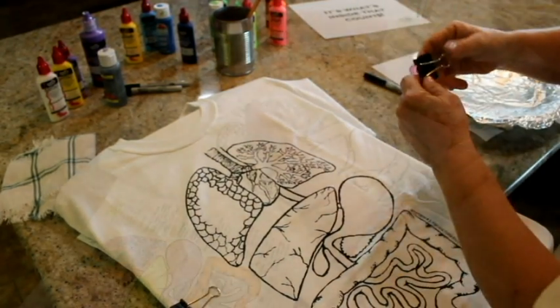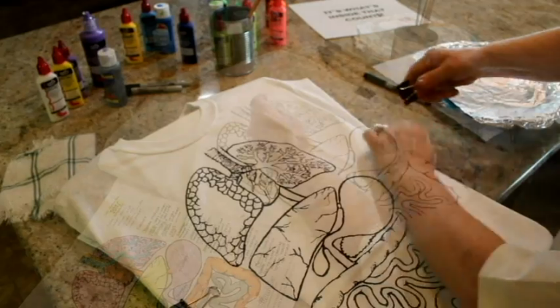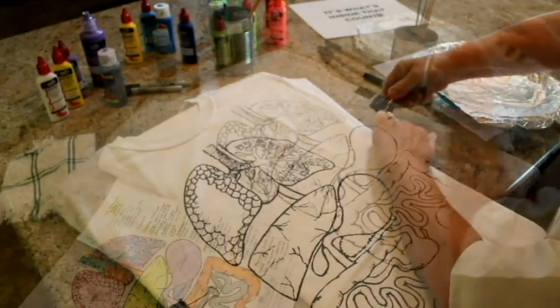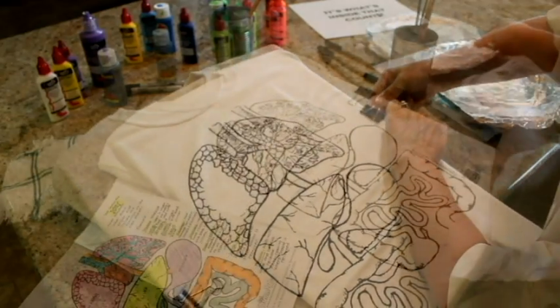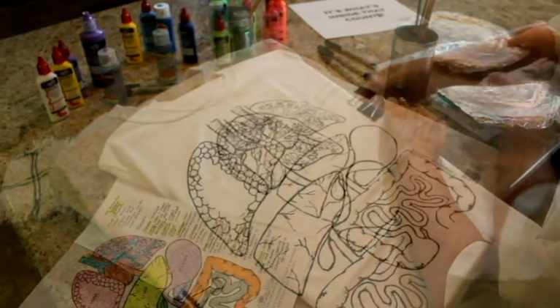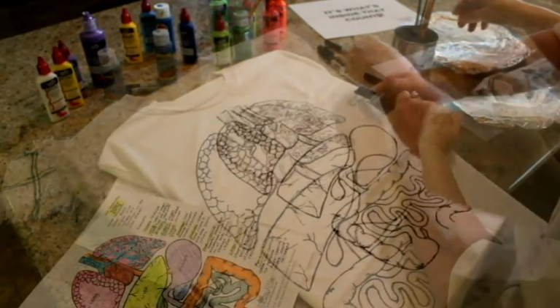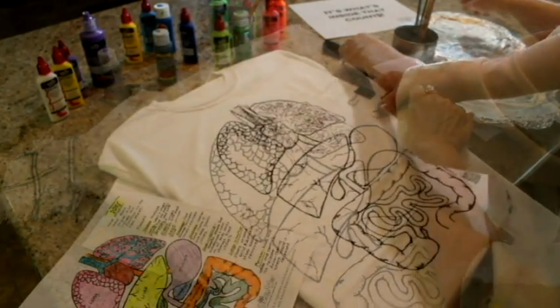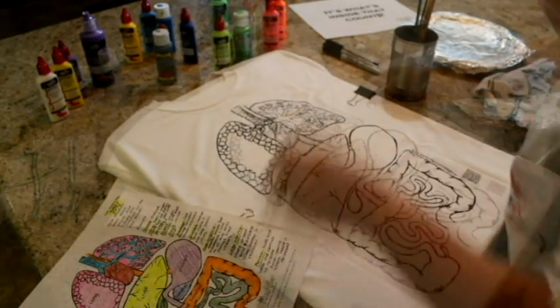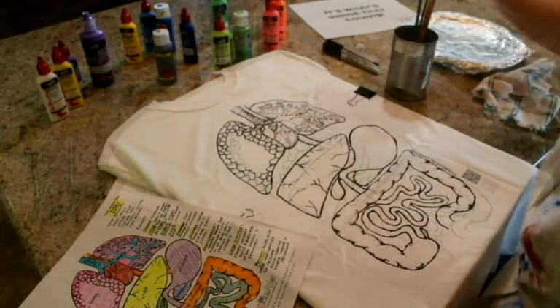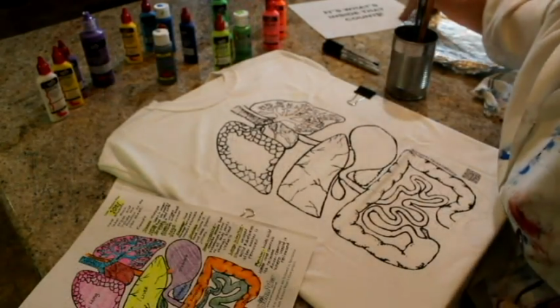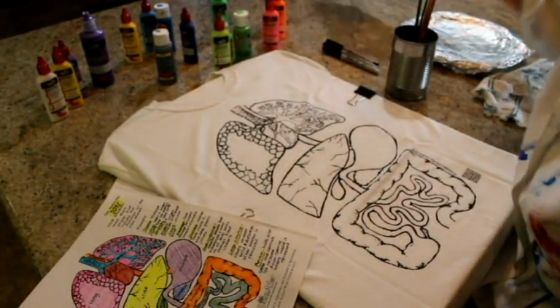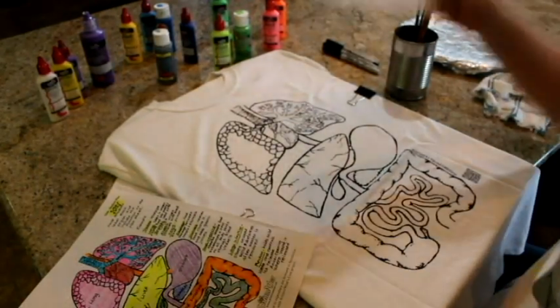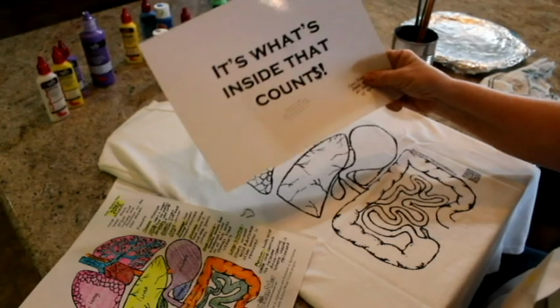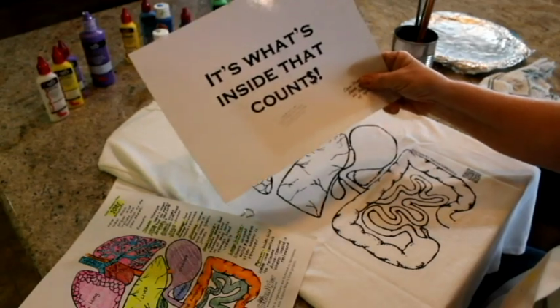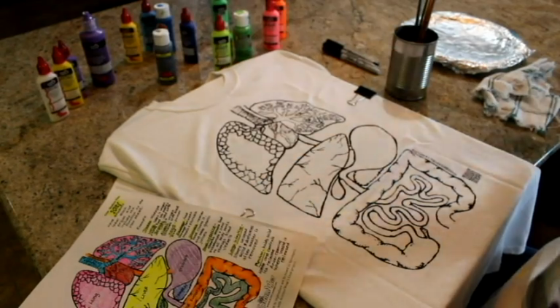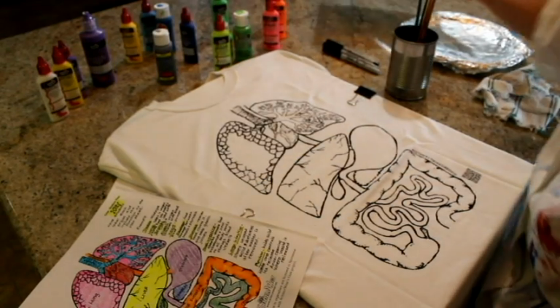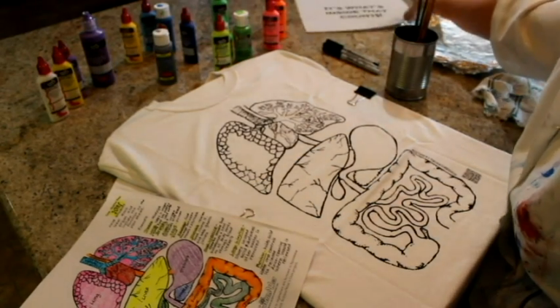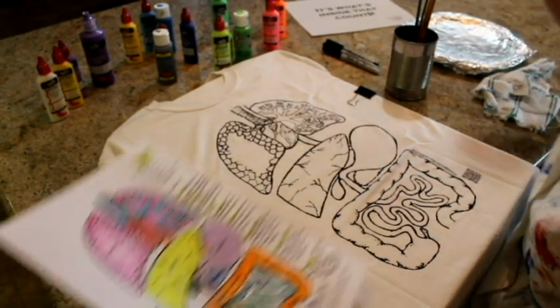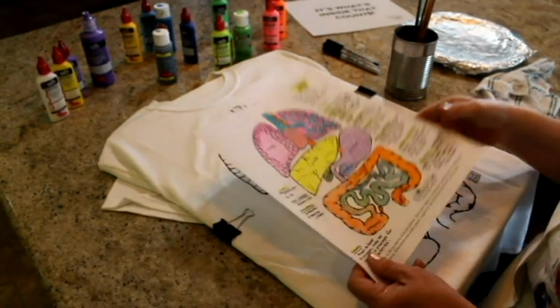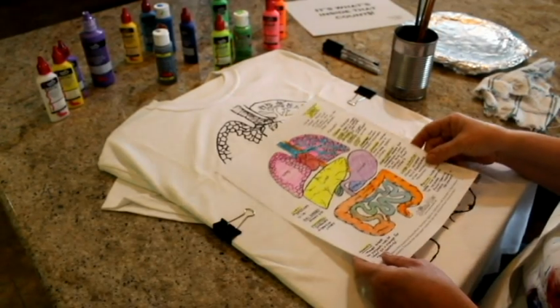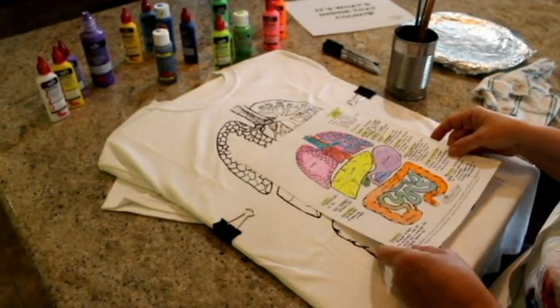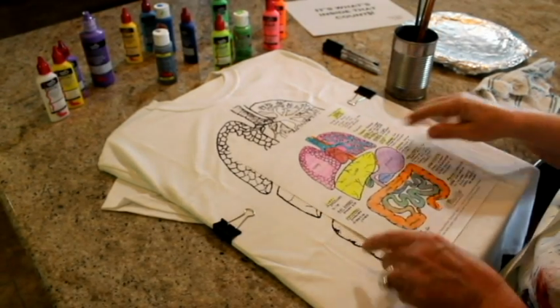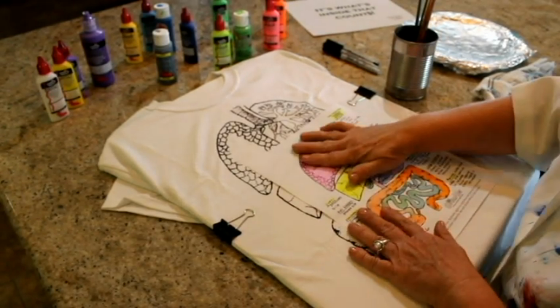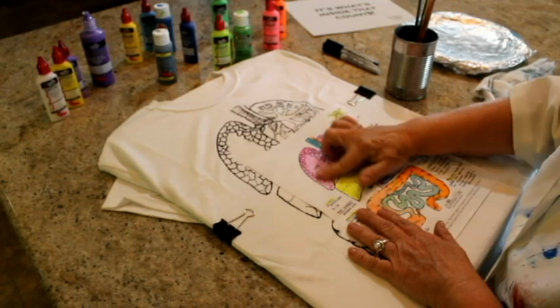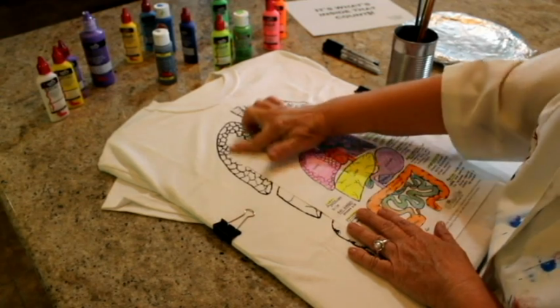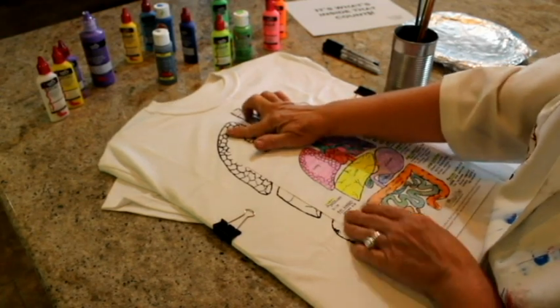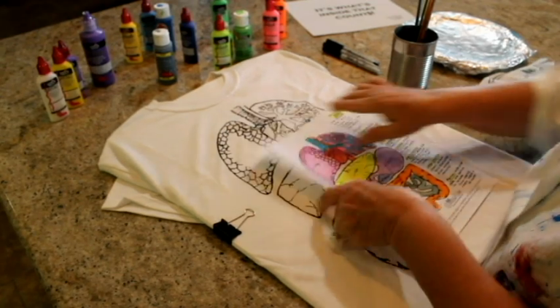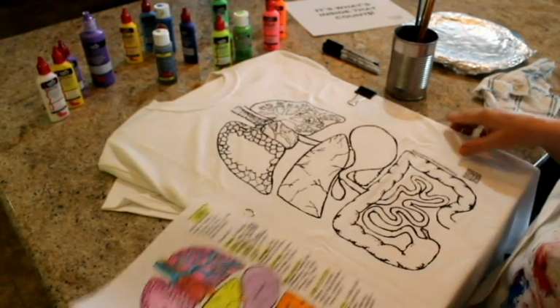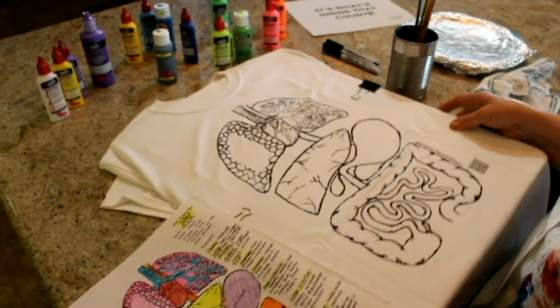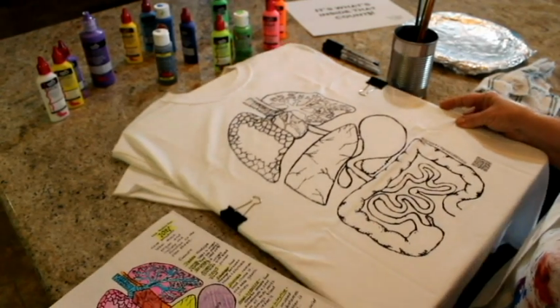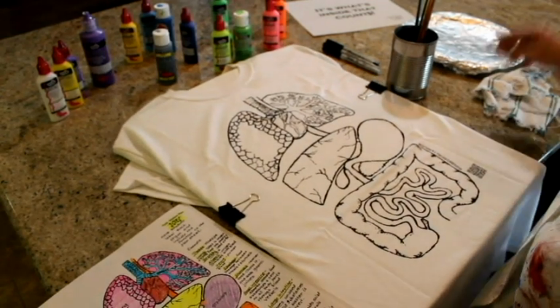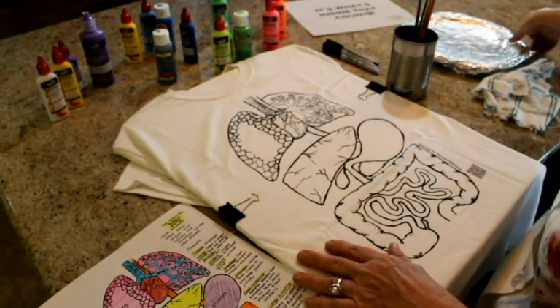Before you start any ScienceWear project, make sure you and your students have completed a plan sheet so you know exactly how you want your finished design to look. Keep your plan sheet beside you so you can refer to it as you work on this project.